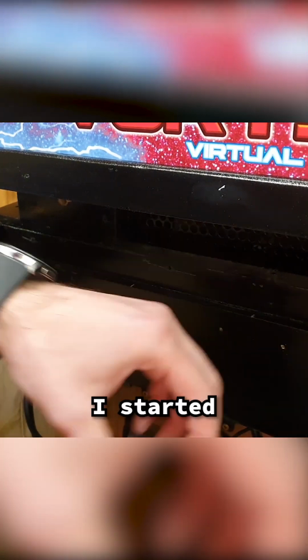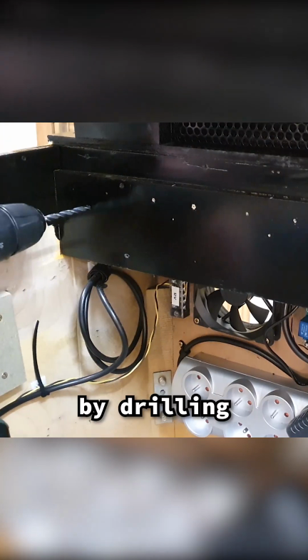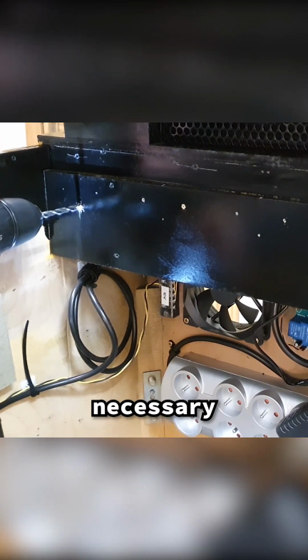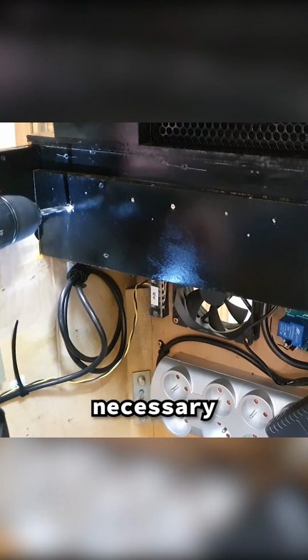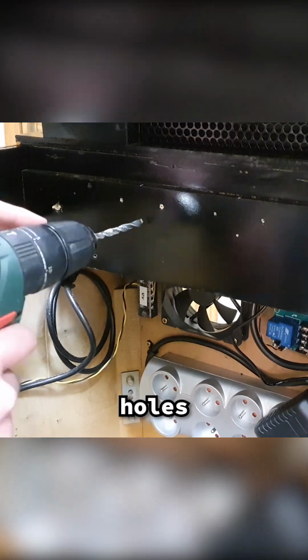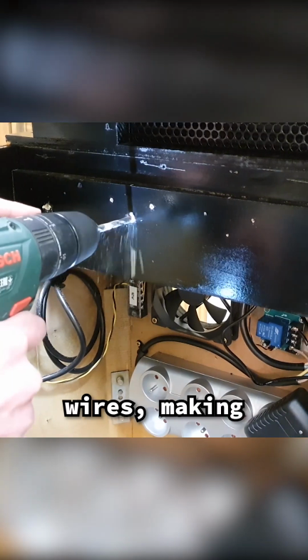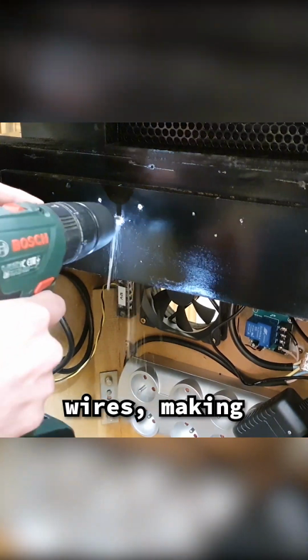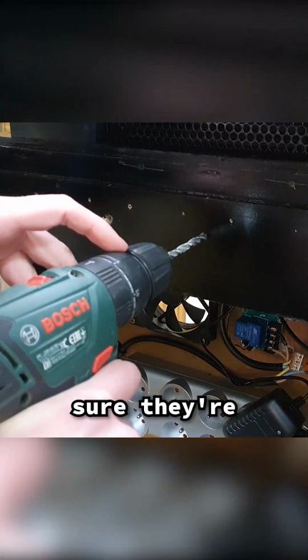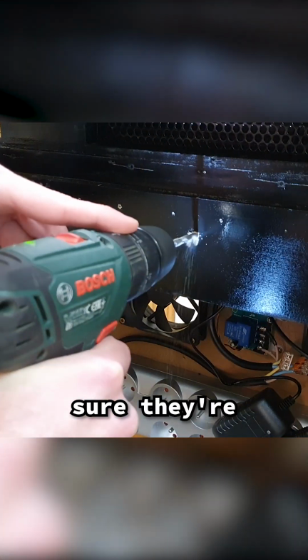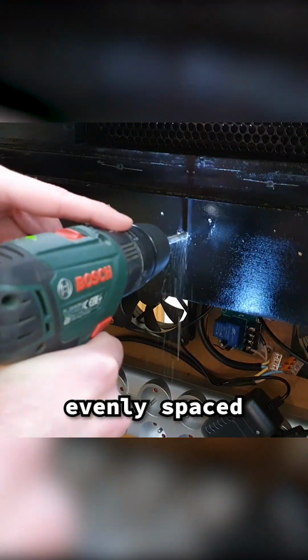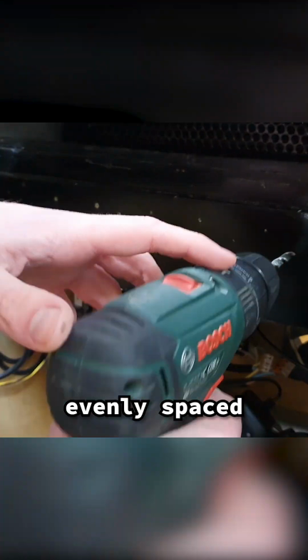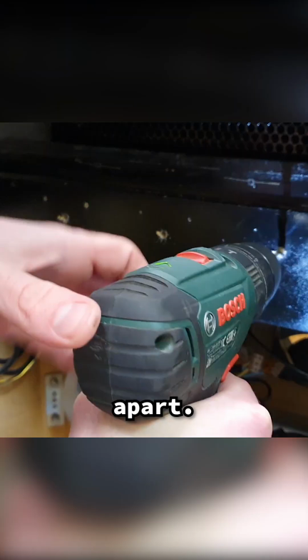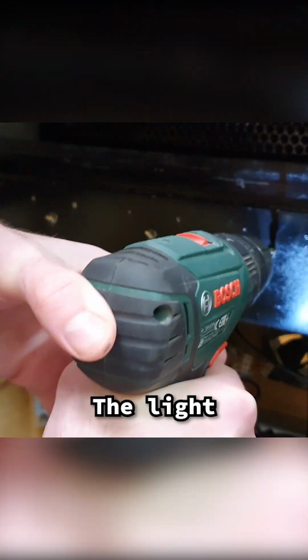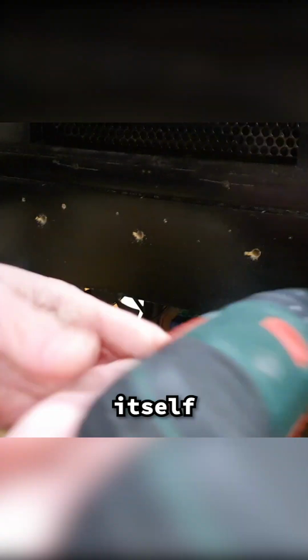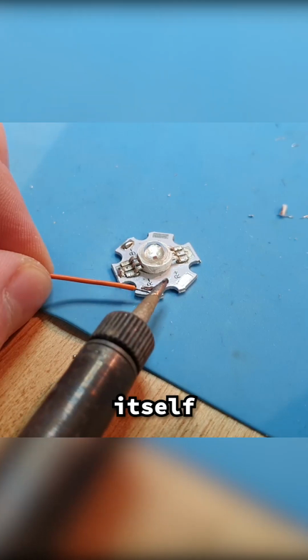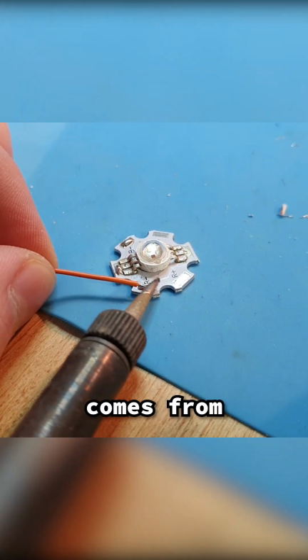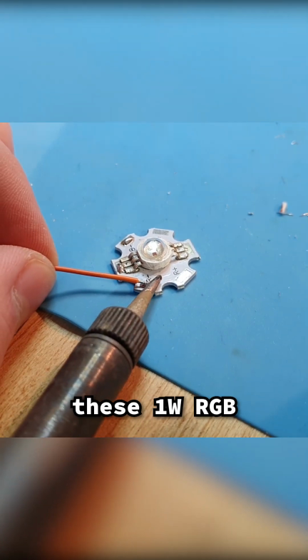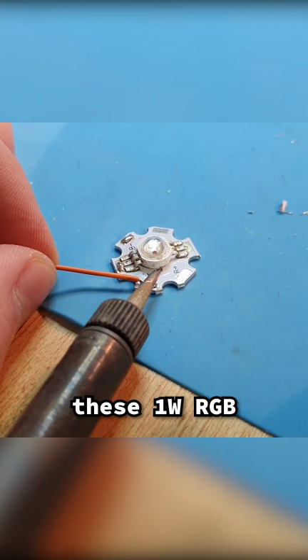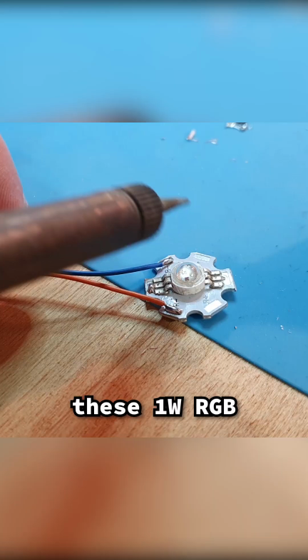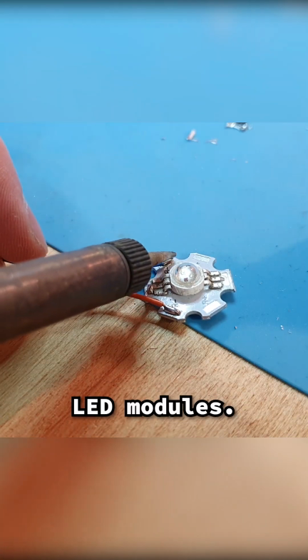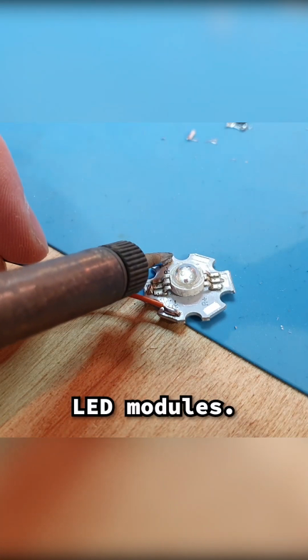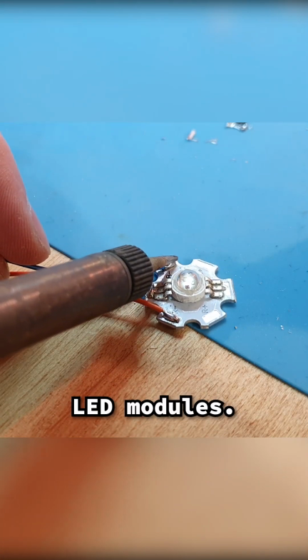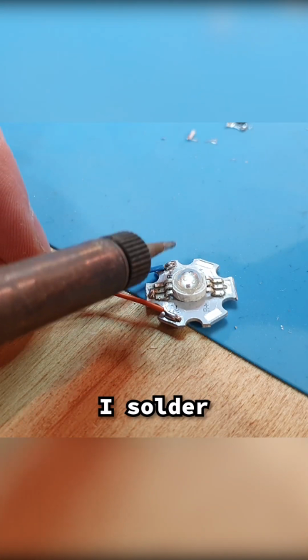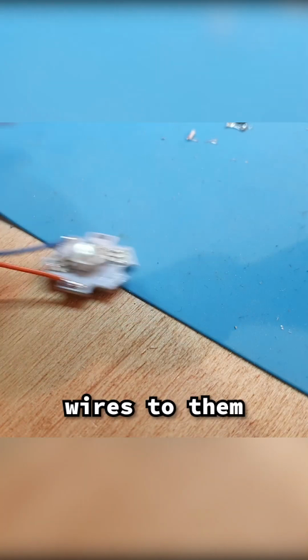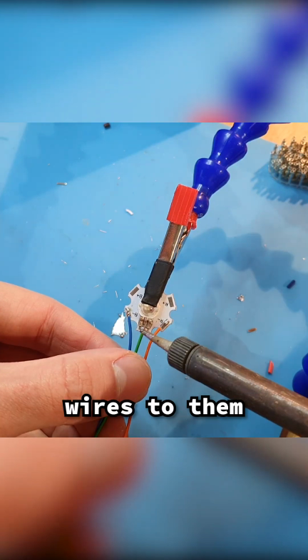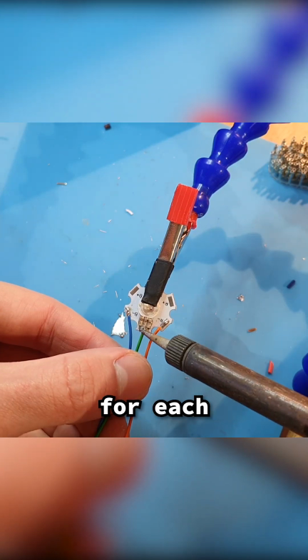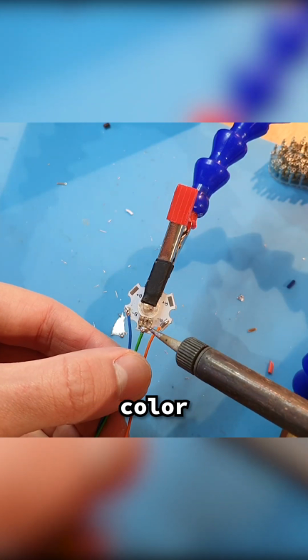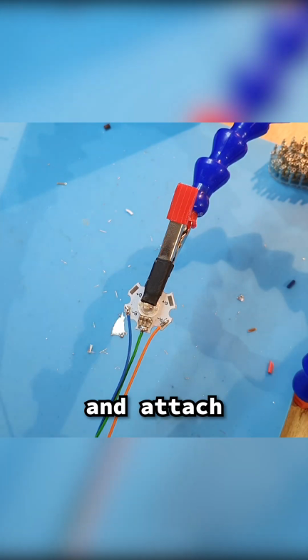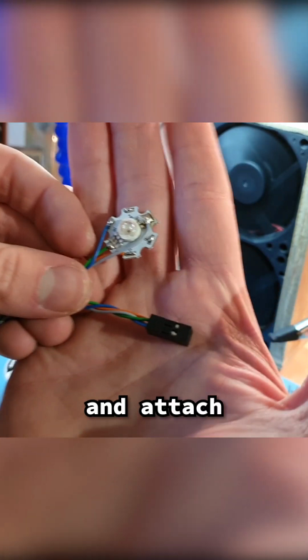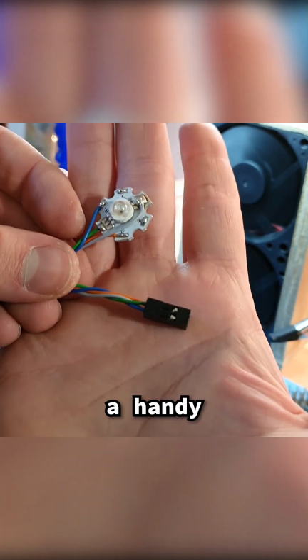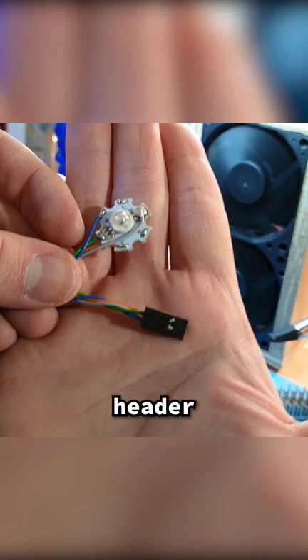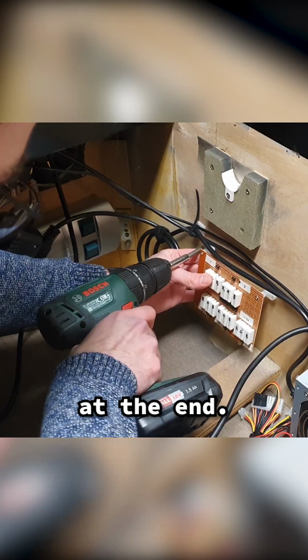I start by drilling all the necessary holes for the wires, making sure they're evenly spaced apart. The light itself comes from these 1W RGB LED modules. I solder wires to them for each color and attach a handy header at the end.